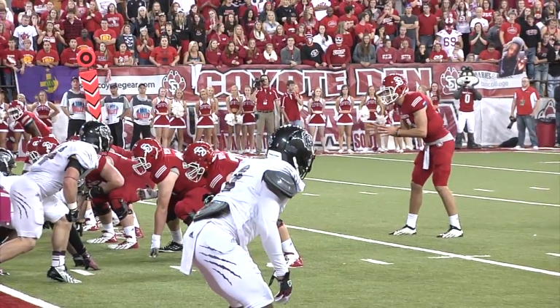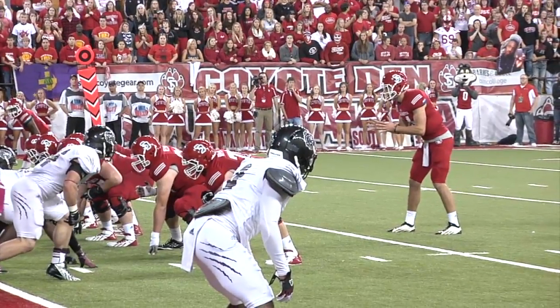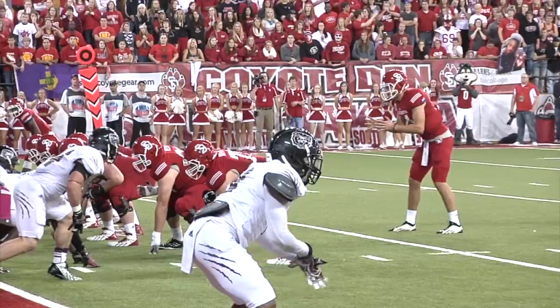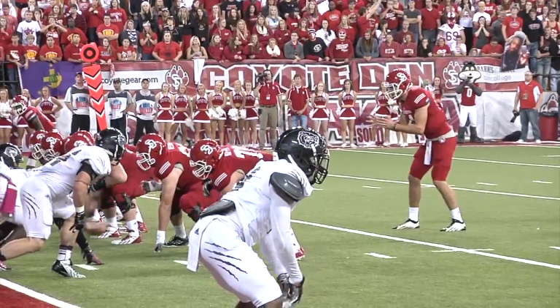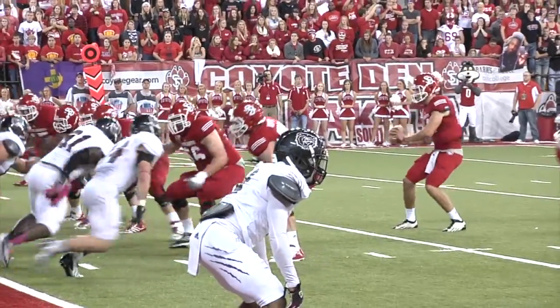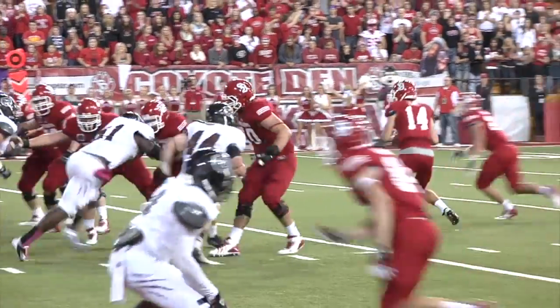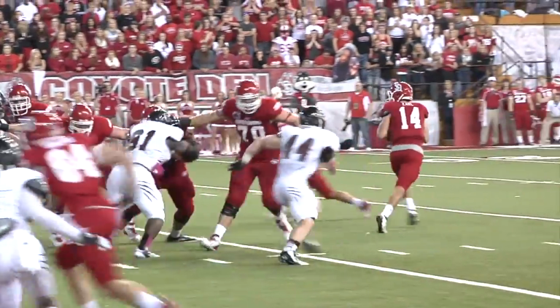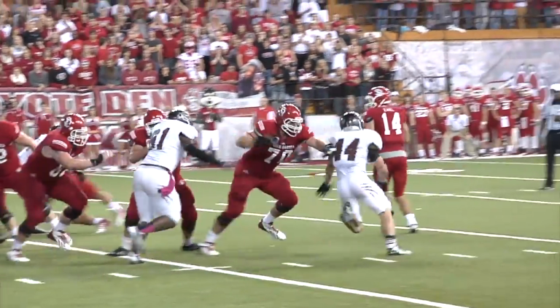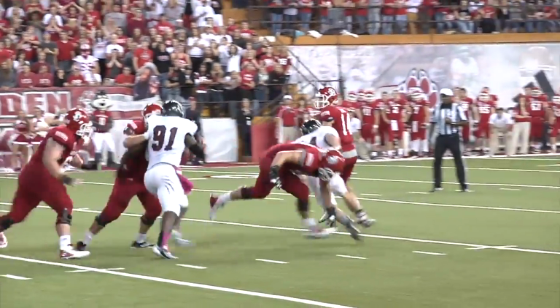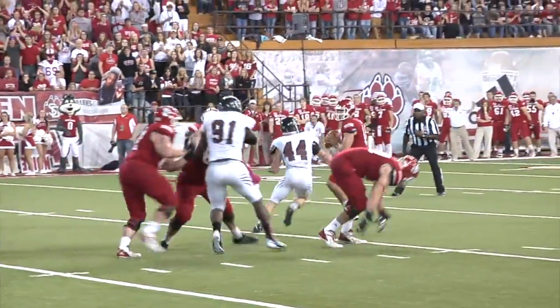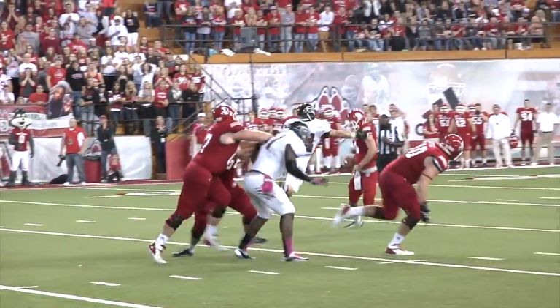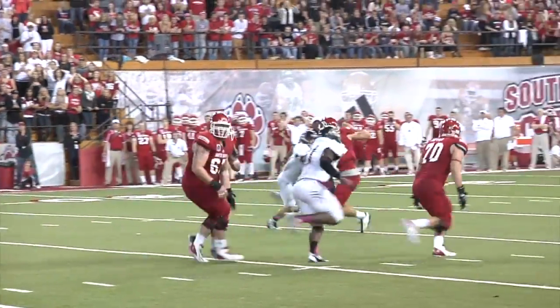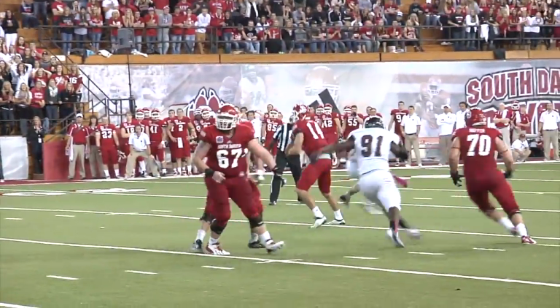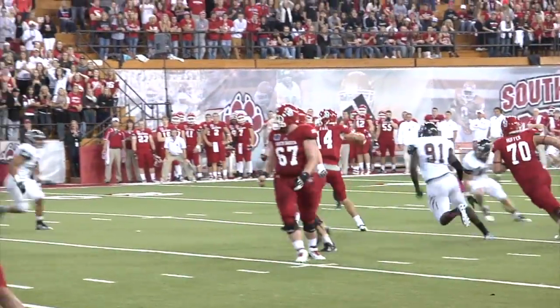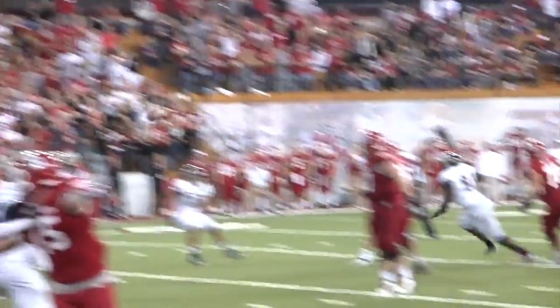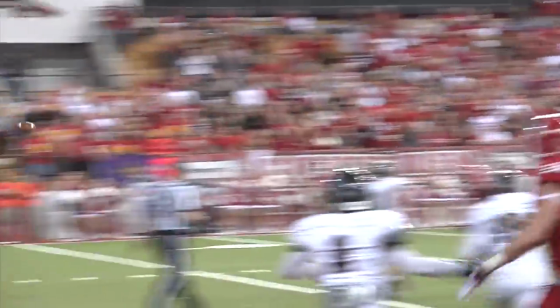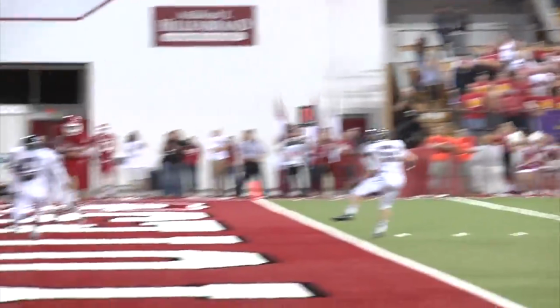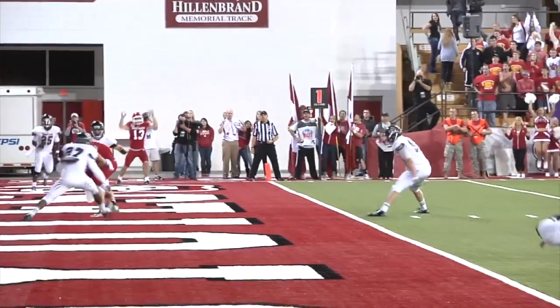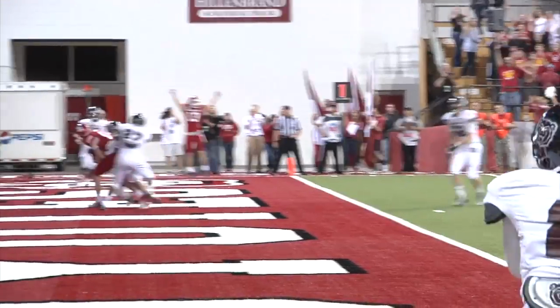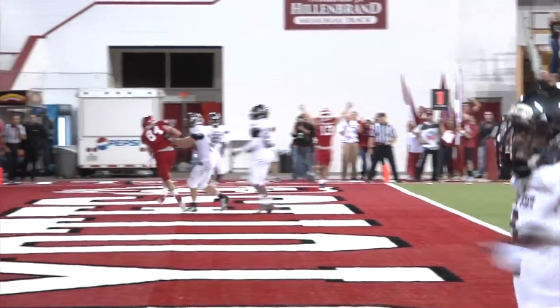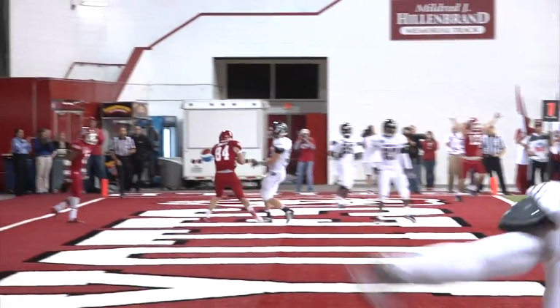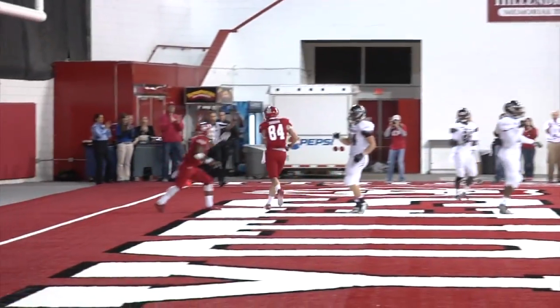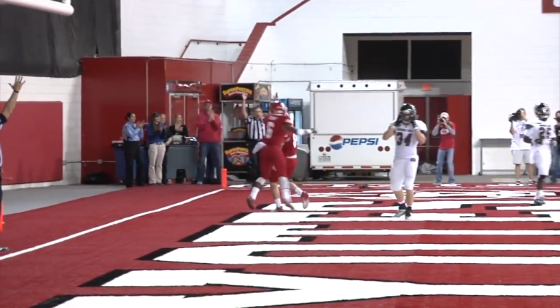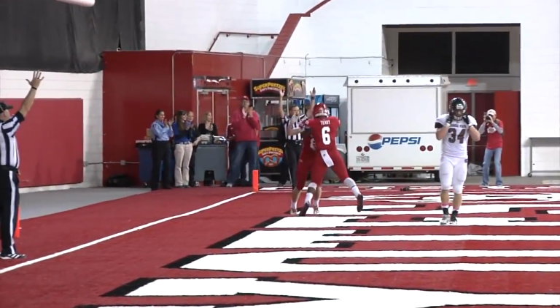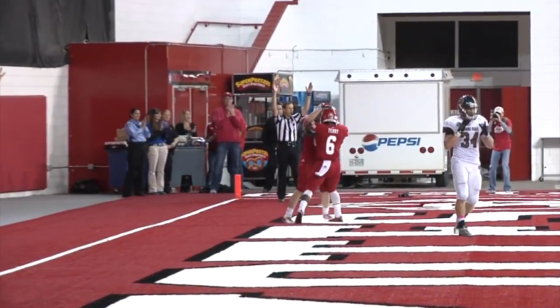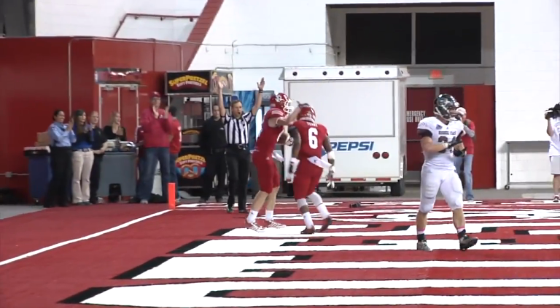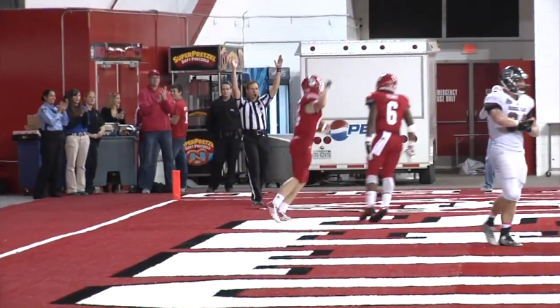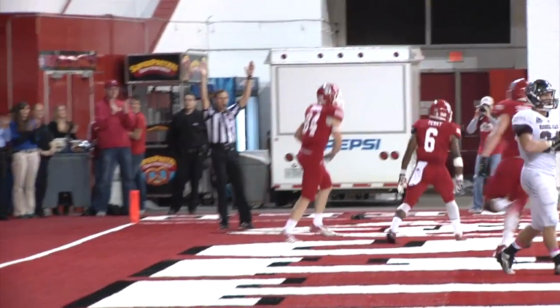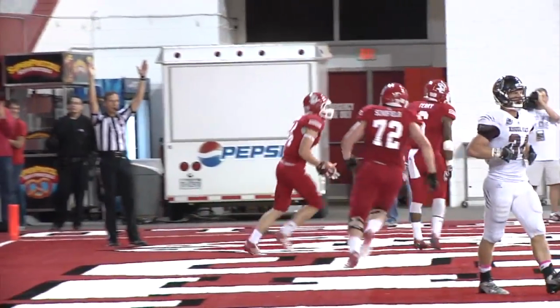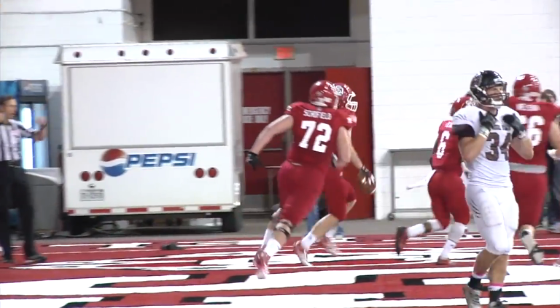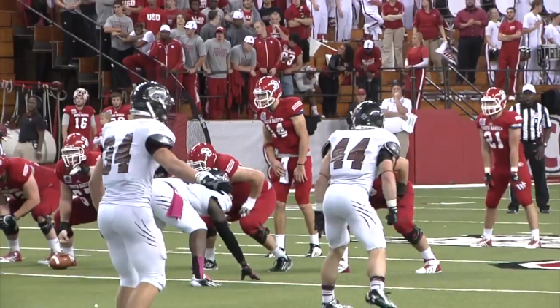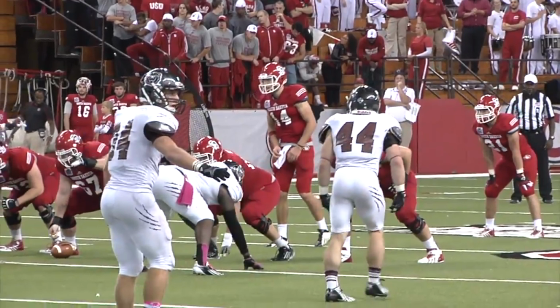Behind Earl, seven on the play clock for the two point conversion. Earl gets out of one tackle, throws toward the end zone — caught for the two point conversion by the true freshman Riley Donovan.